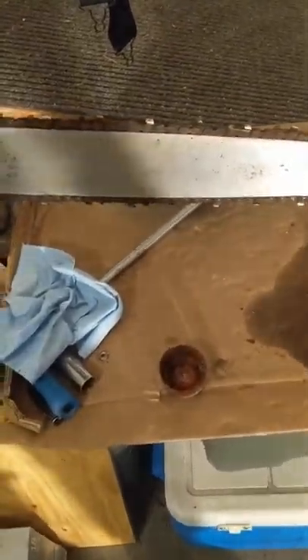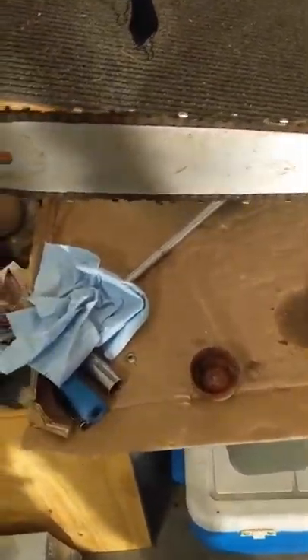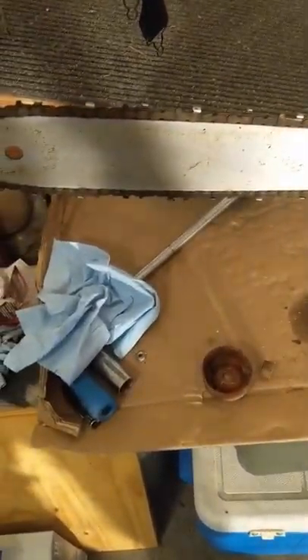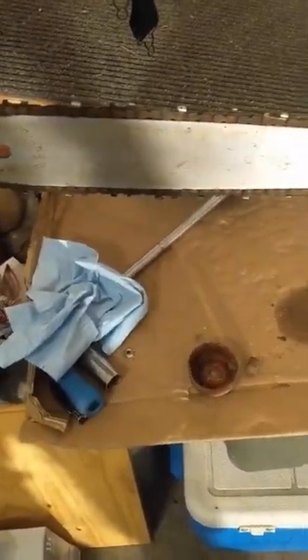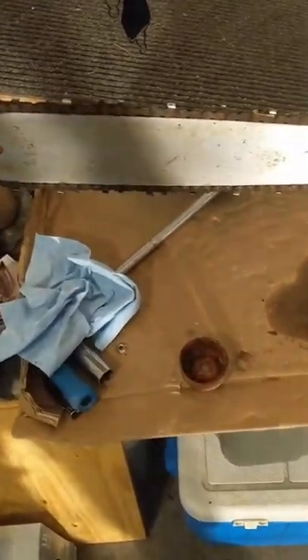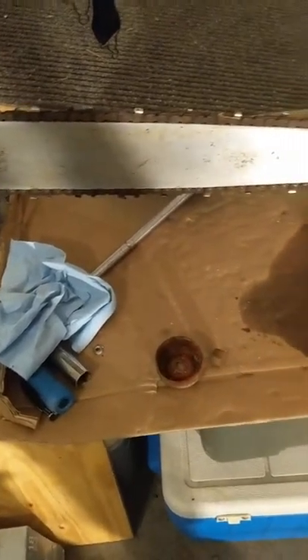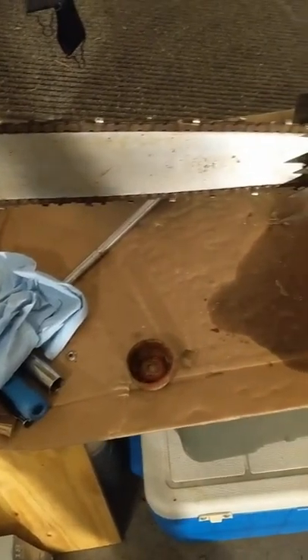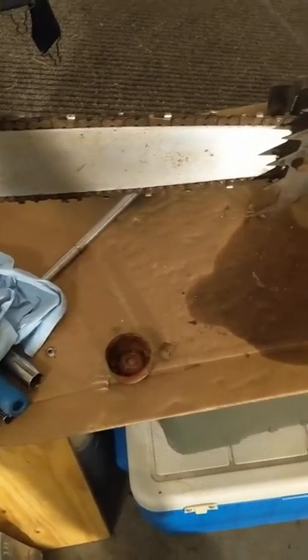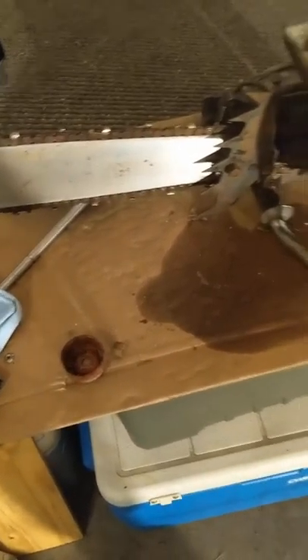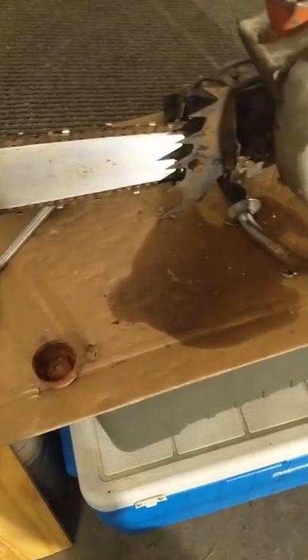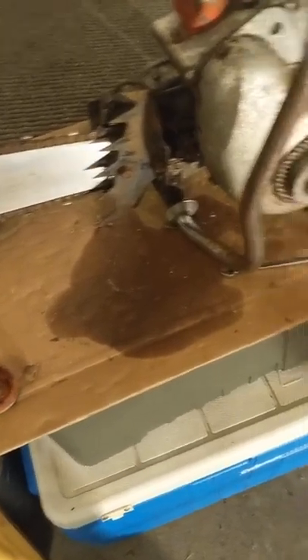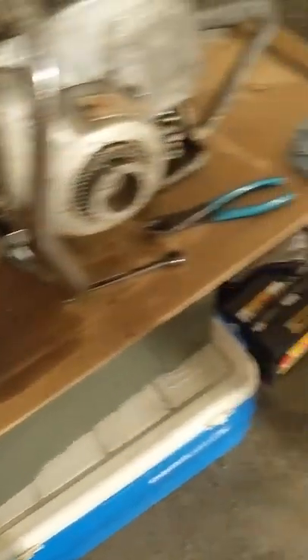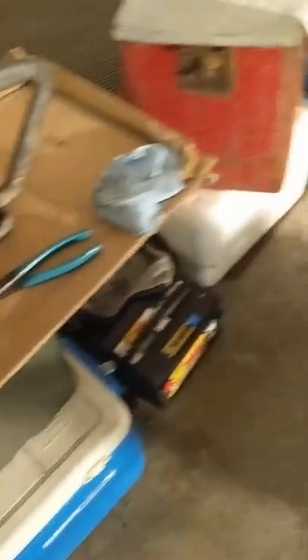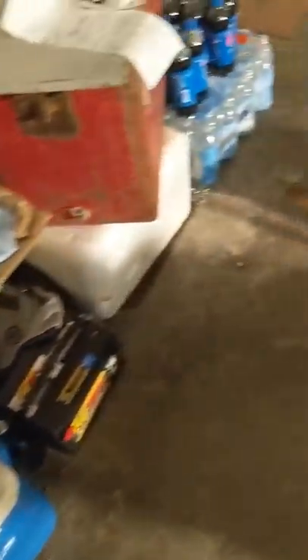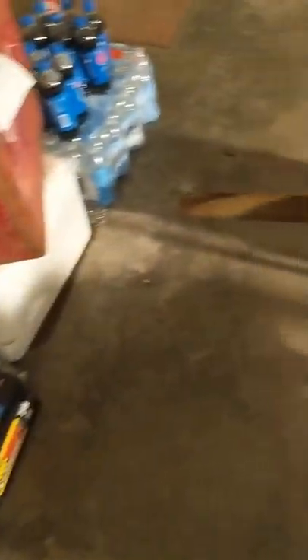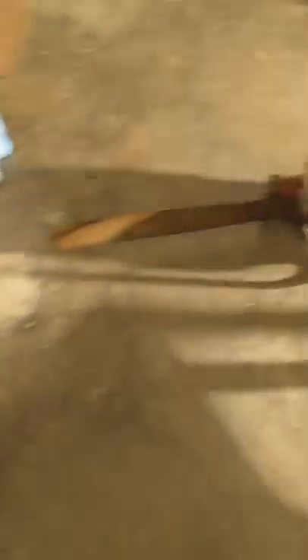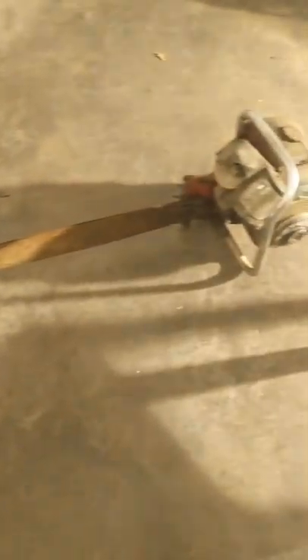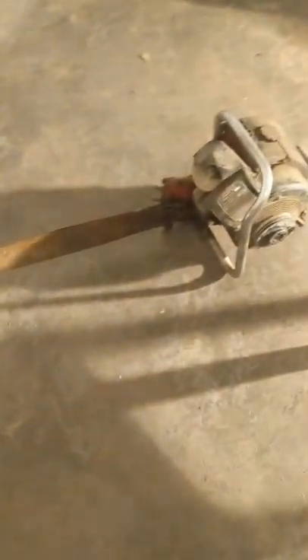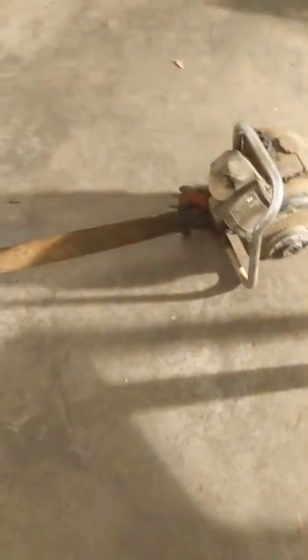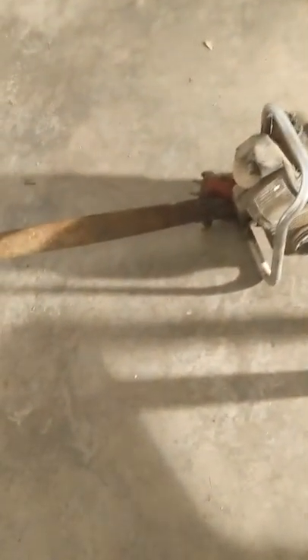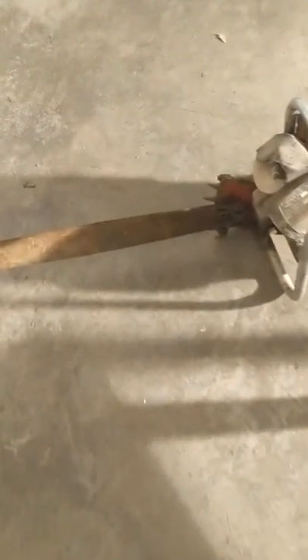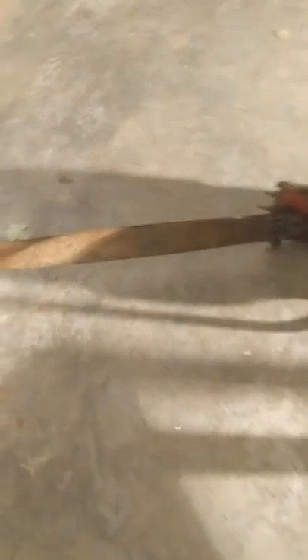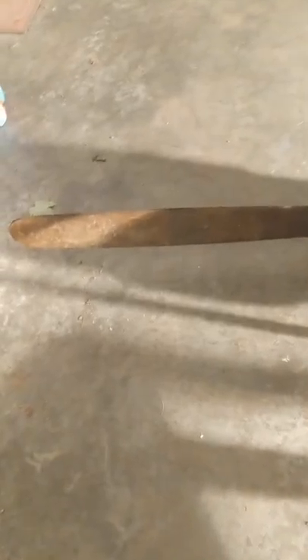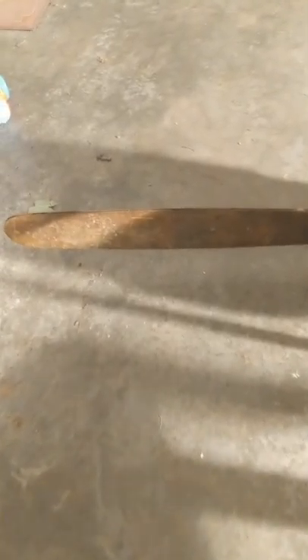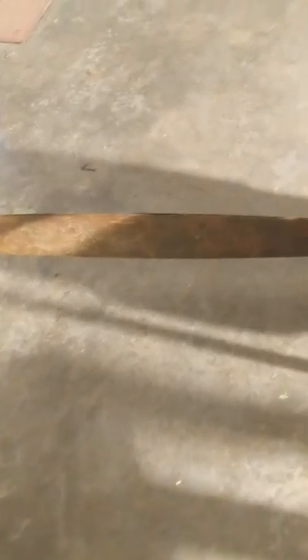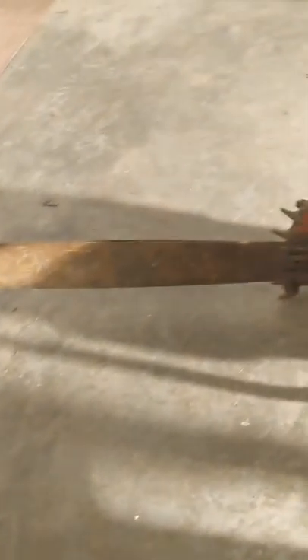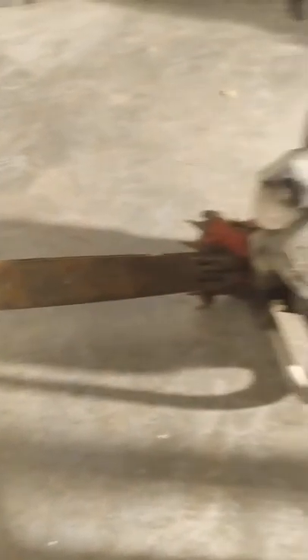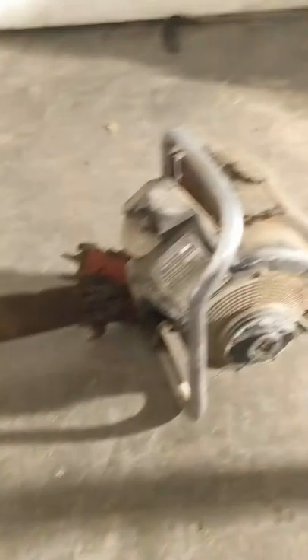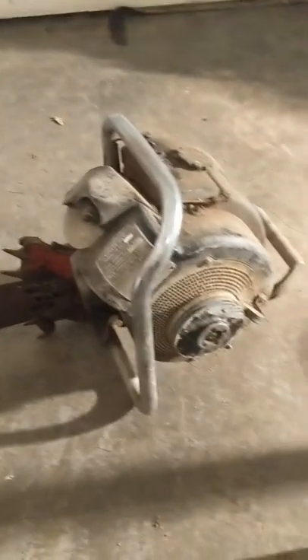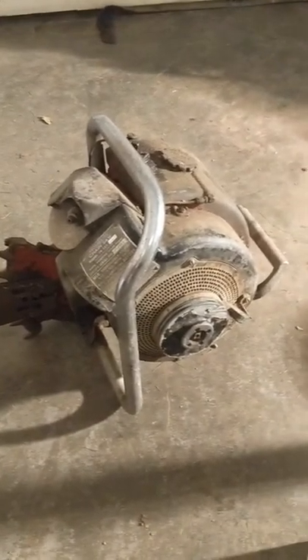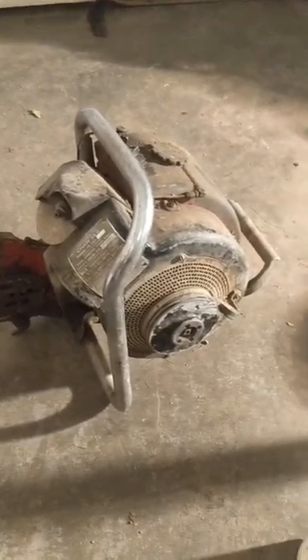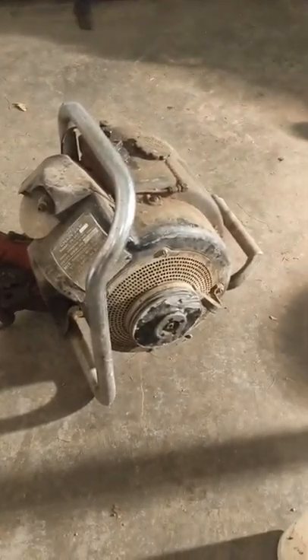This bar was really rusty. I'll swing over here and show you another saw — how rusty that bar is. There's no chain on it. This is an old Homelite.